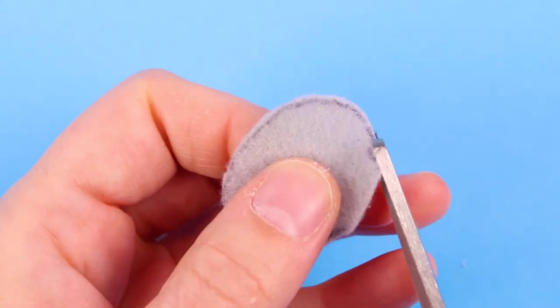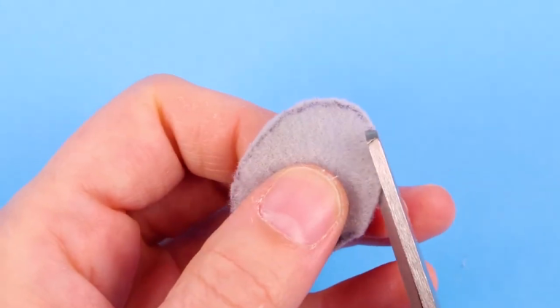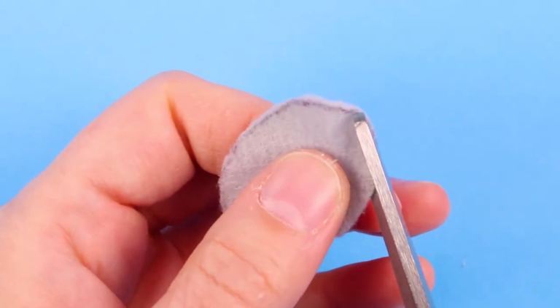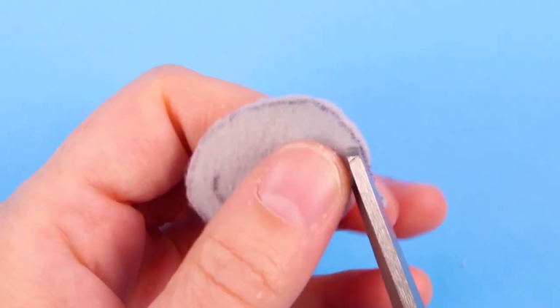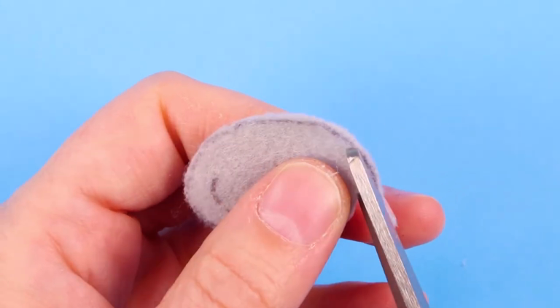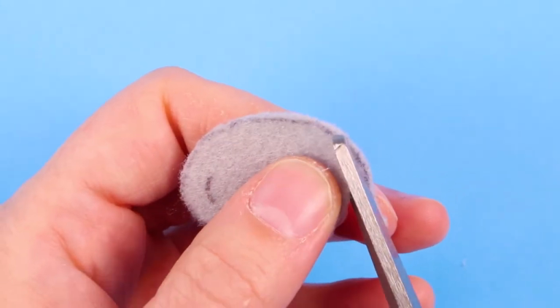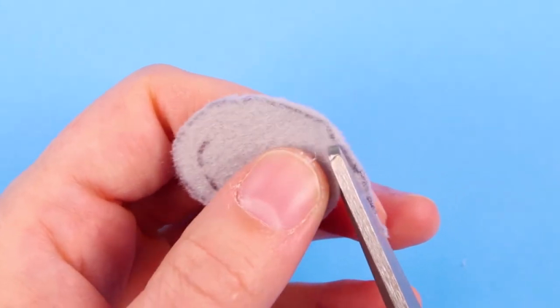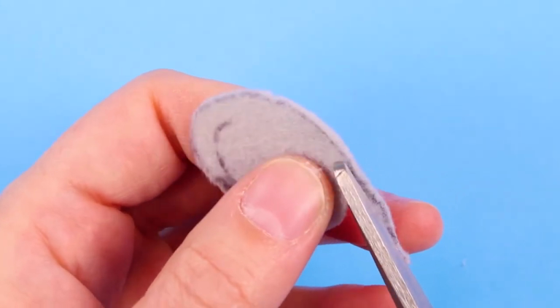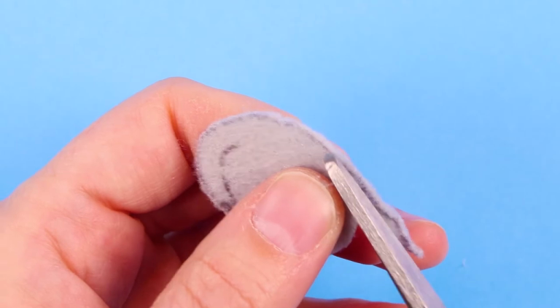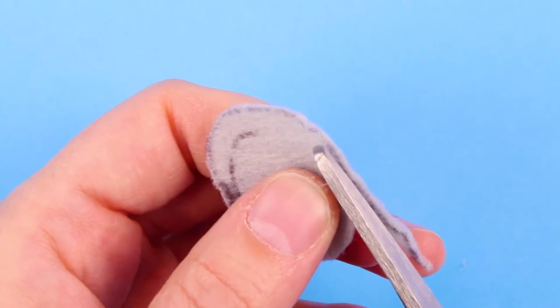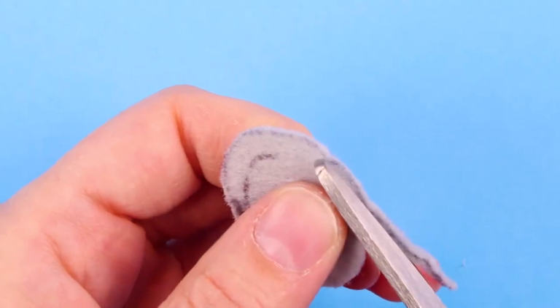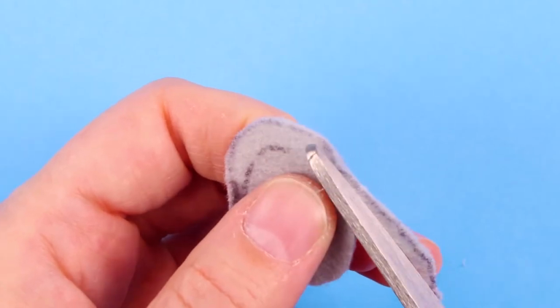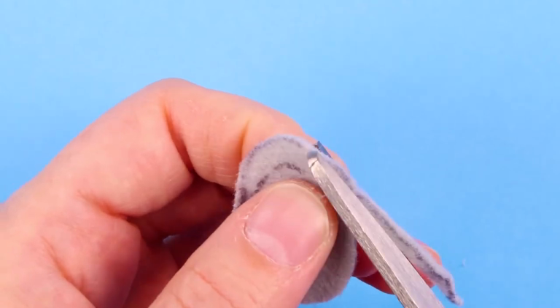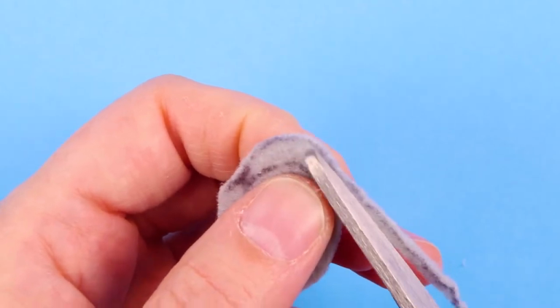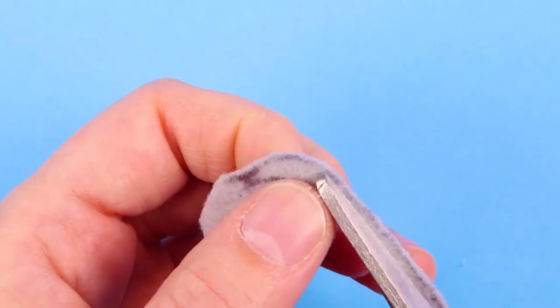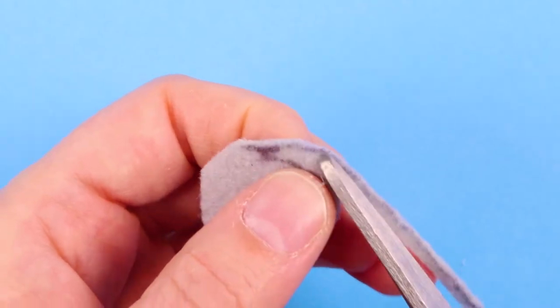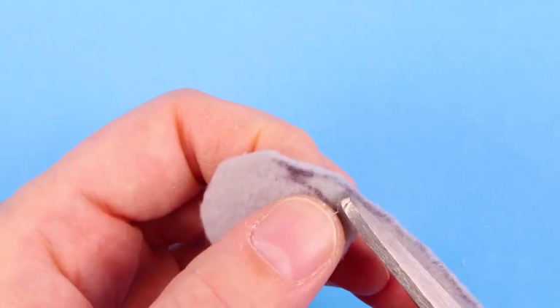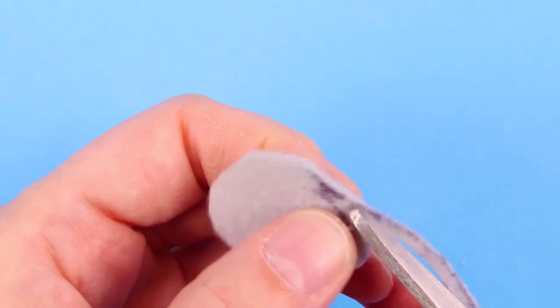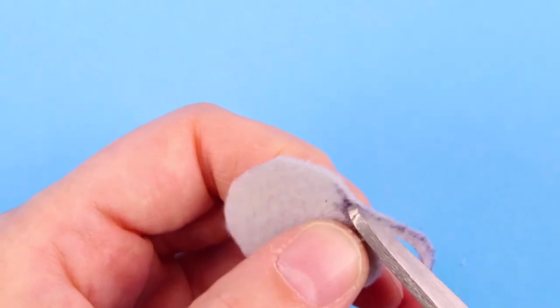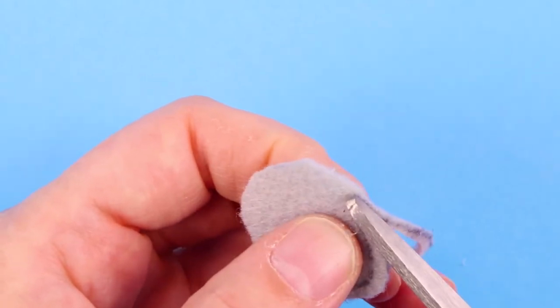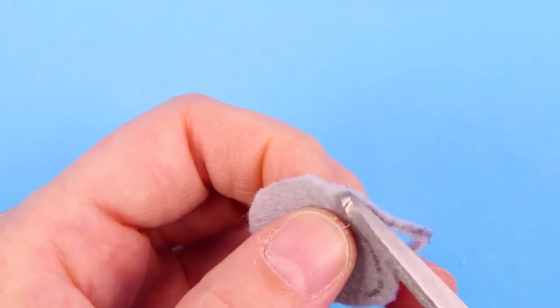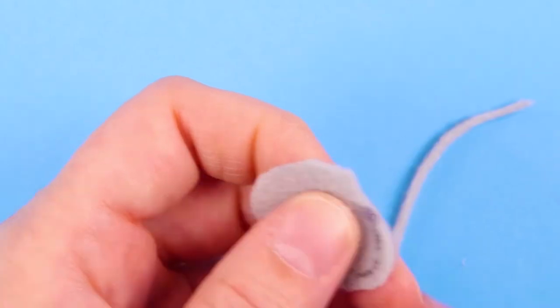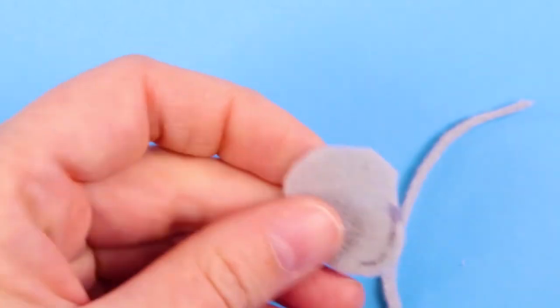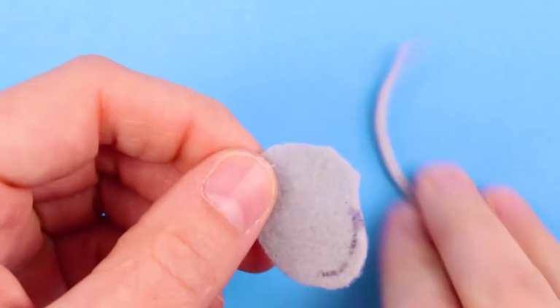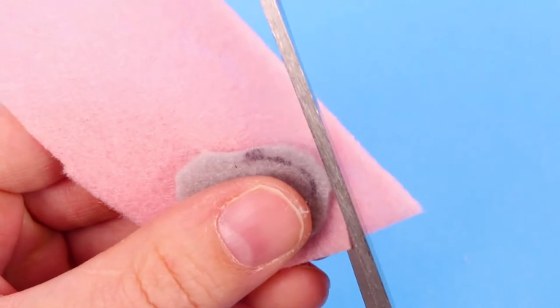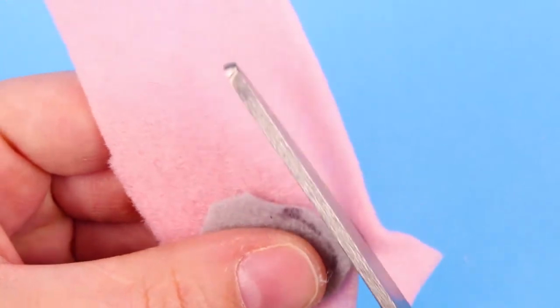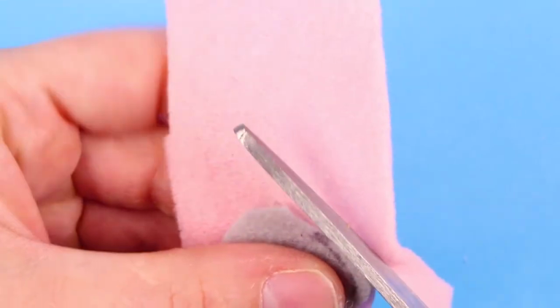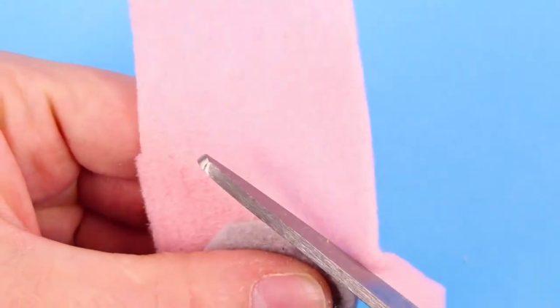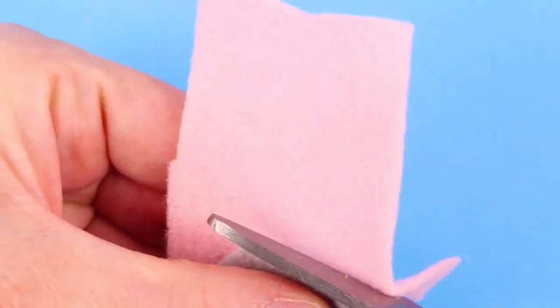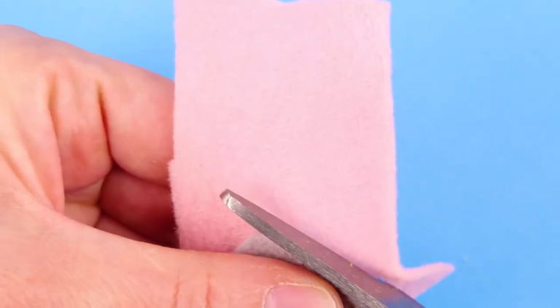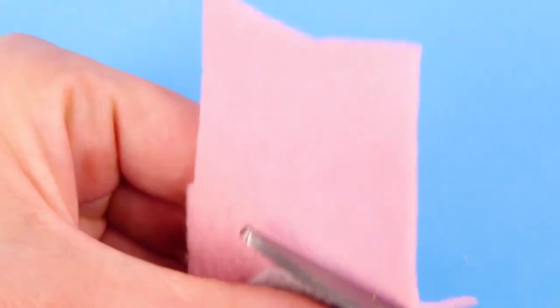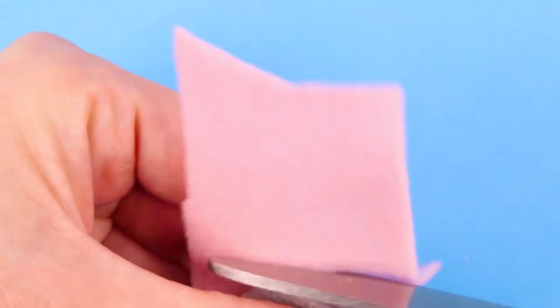I felt like the ears were looking a little bit too gray and I wanted to show the pink inside of the ears, so I cut smaller ear shapes out of pink fabric and glued them inside the ears.